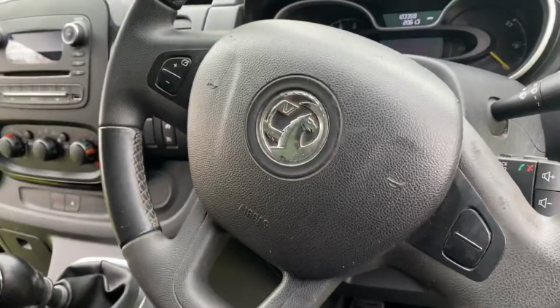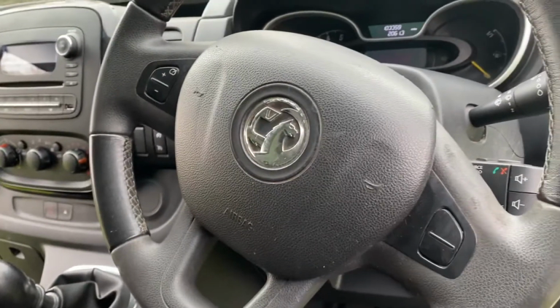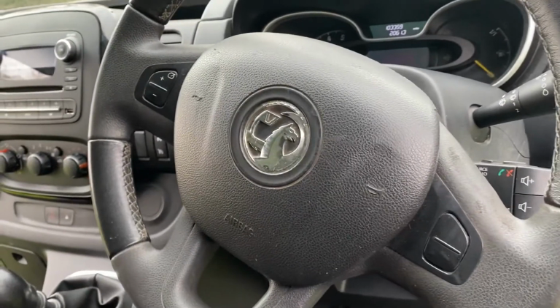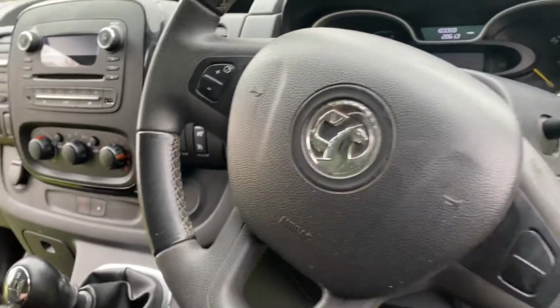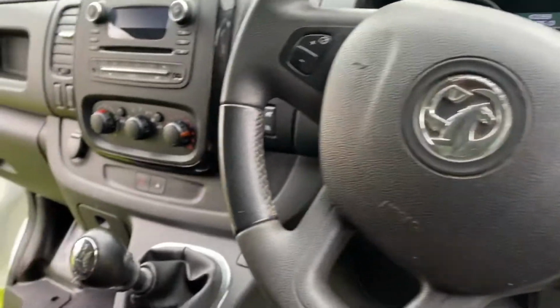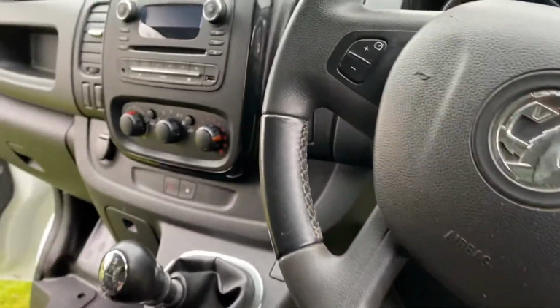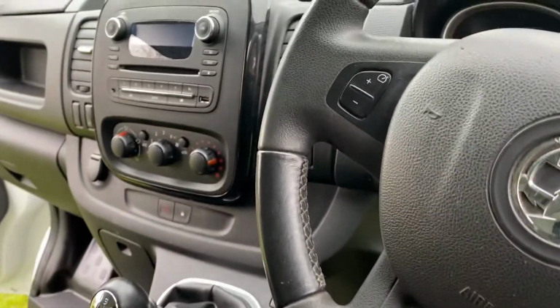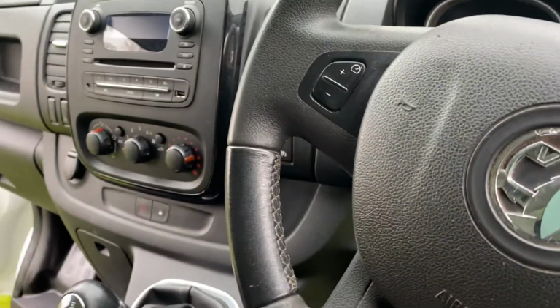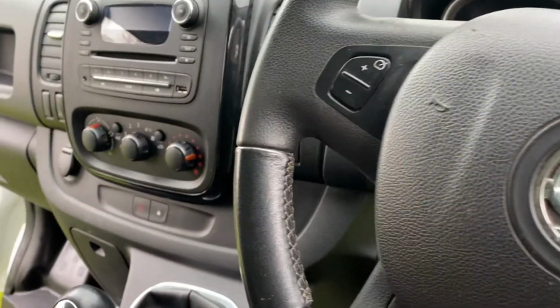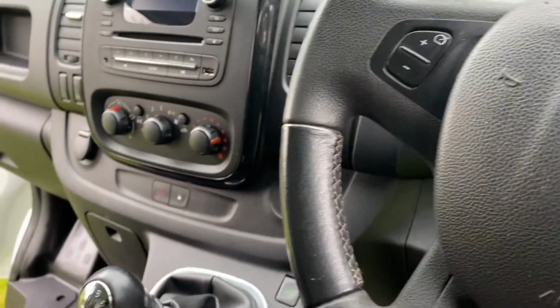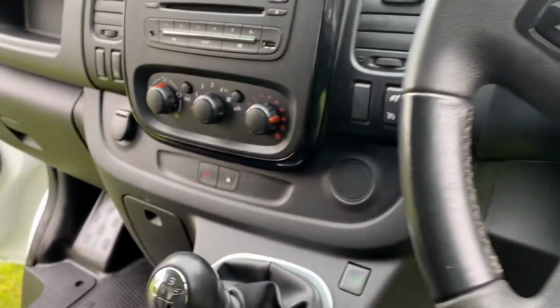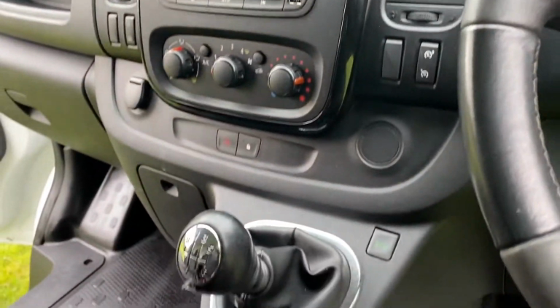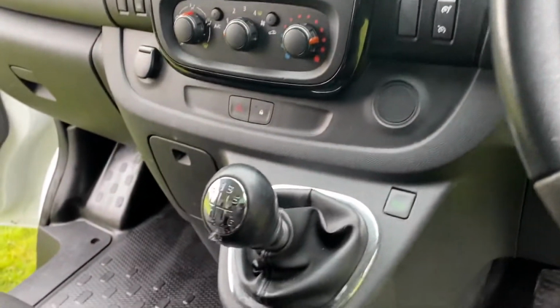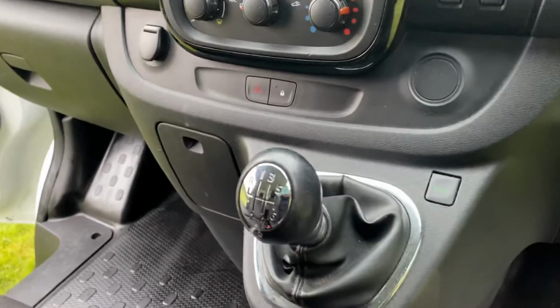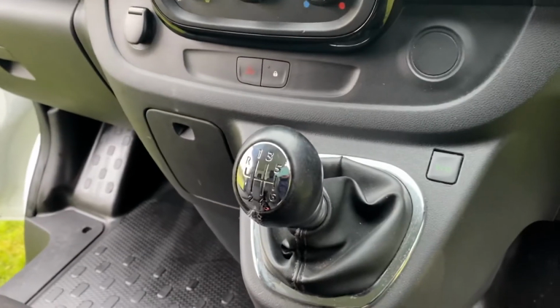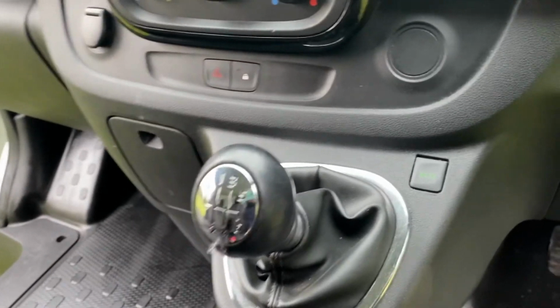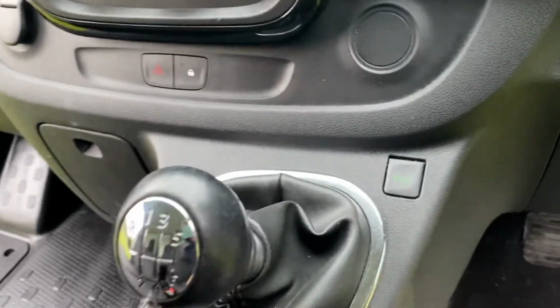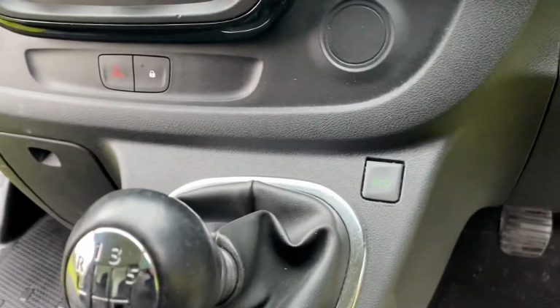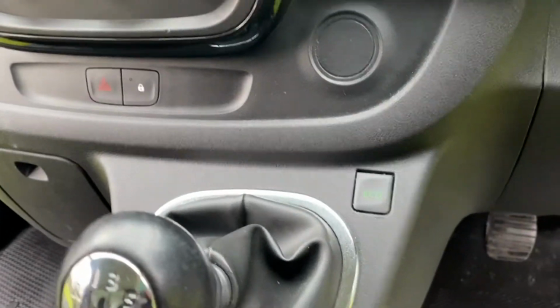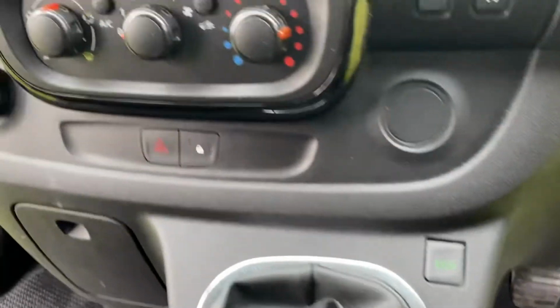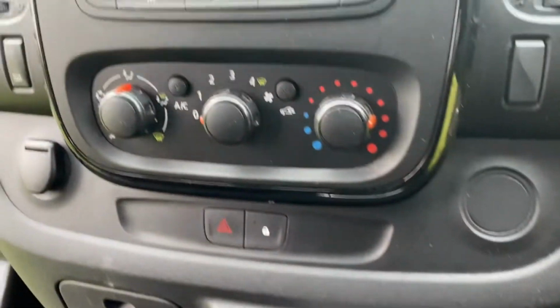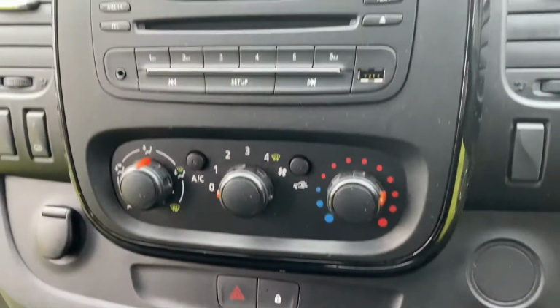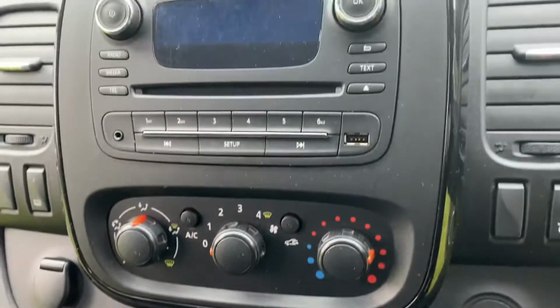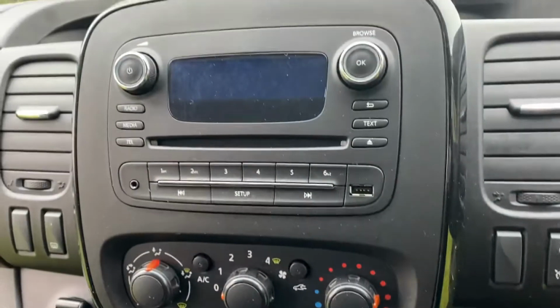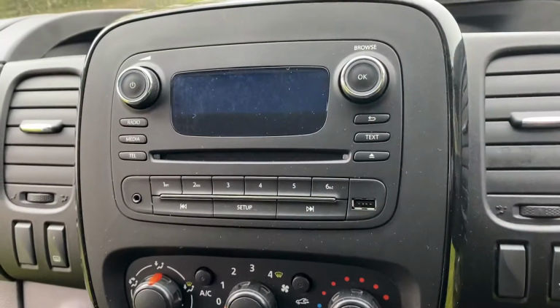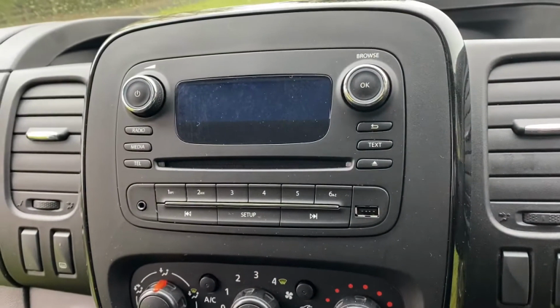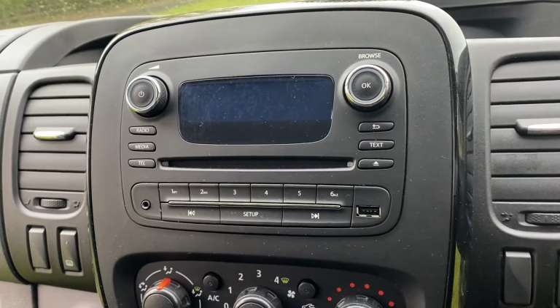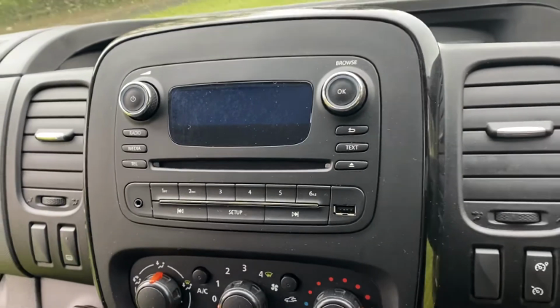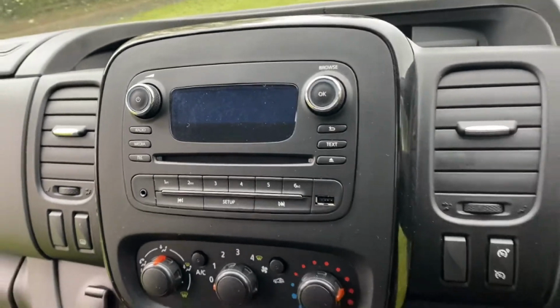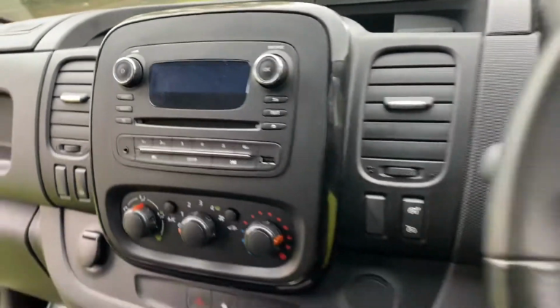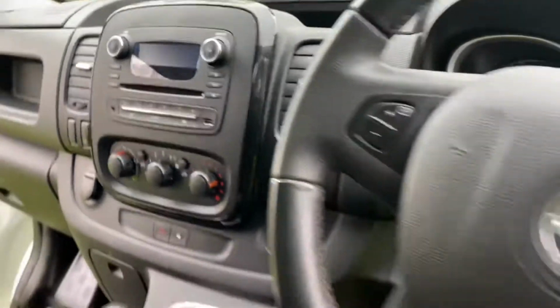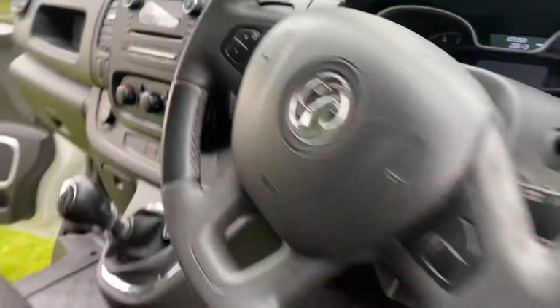Cruise control, Bluetooth as well, MP3 music stand.